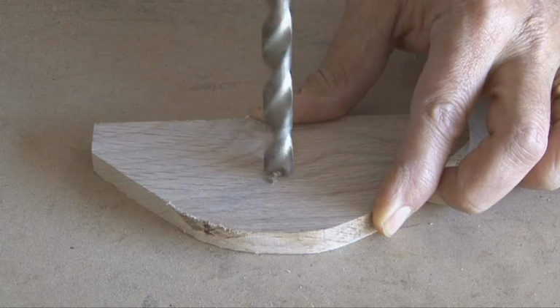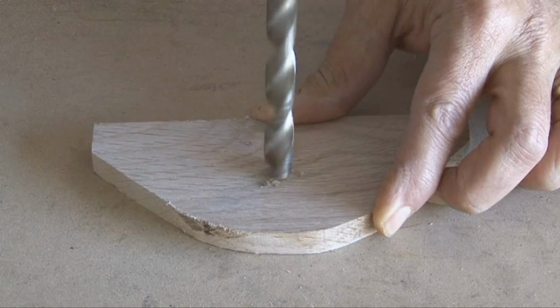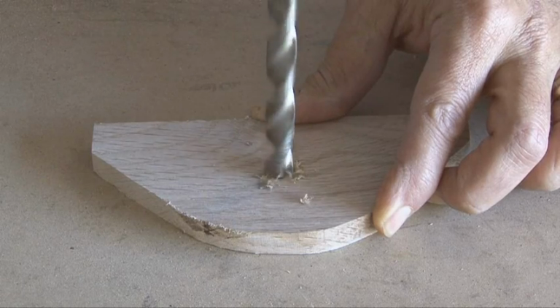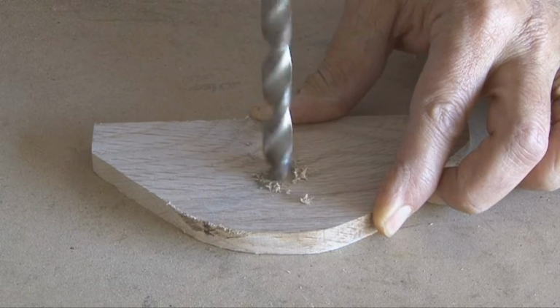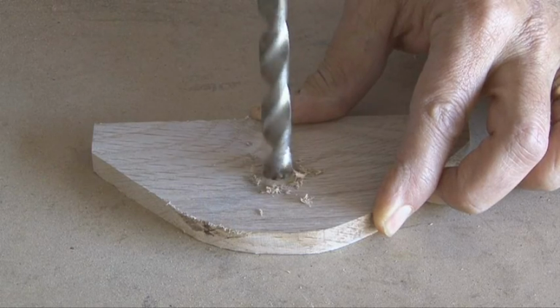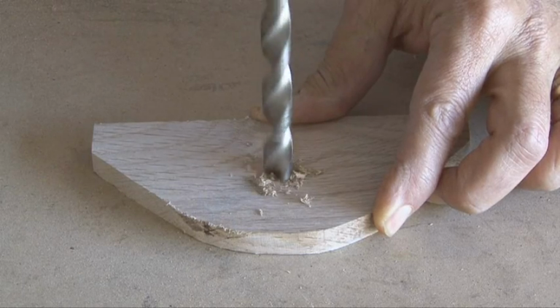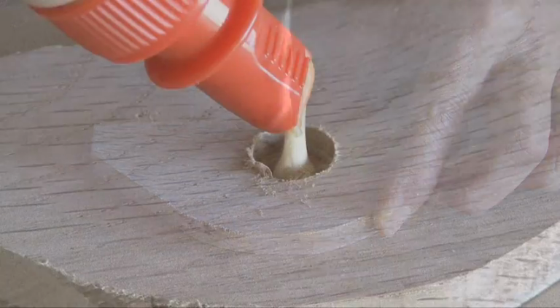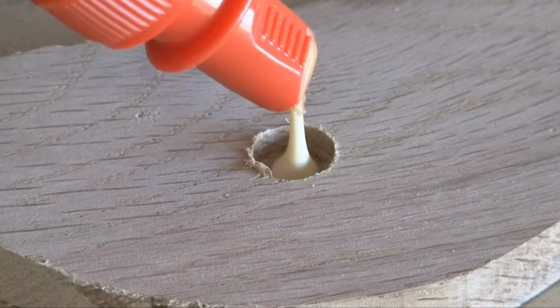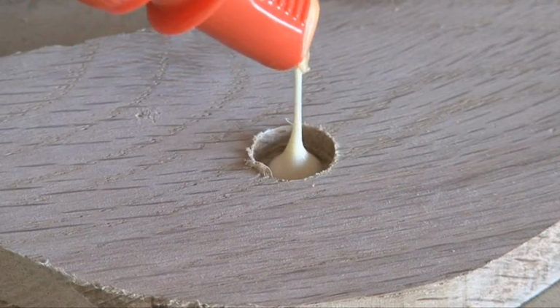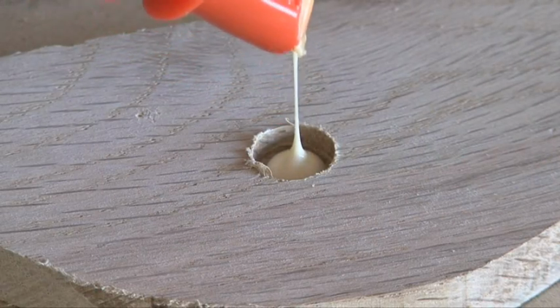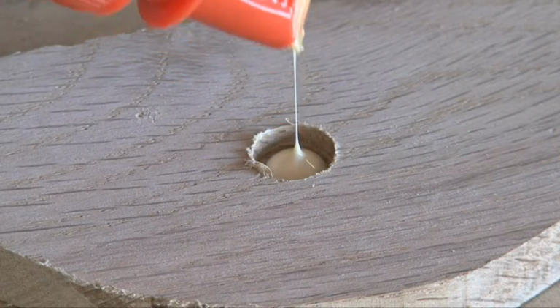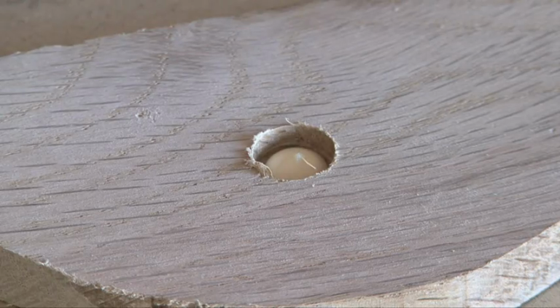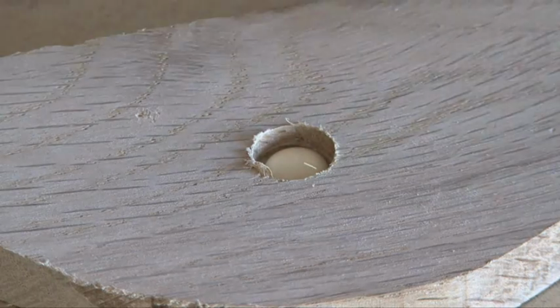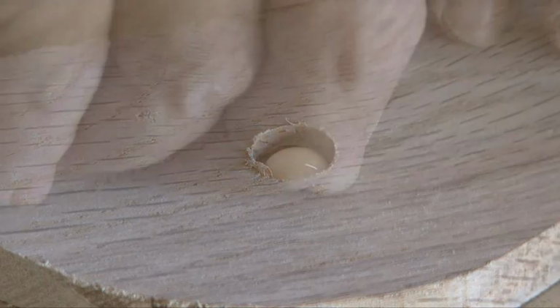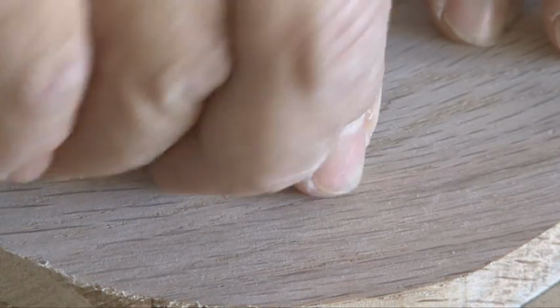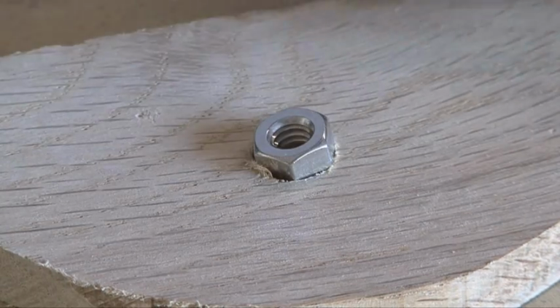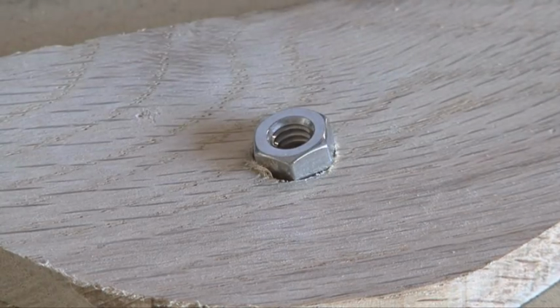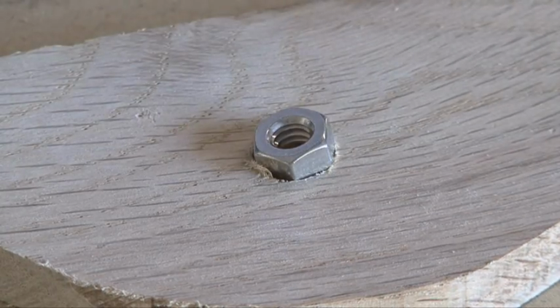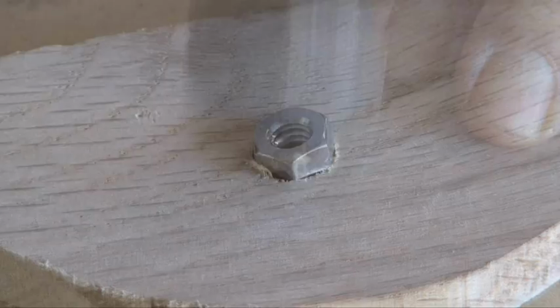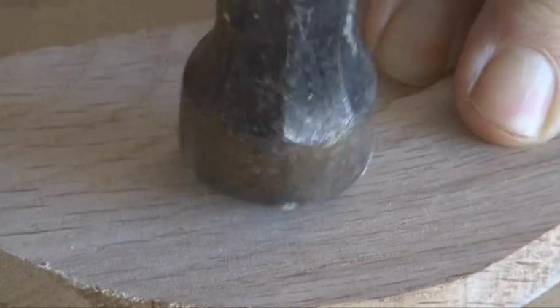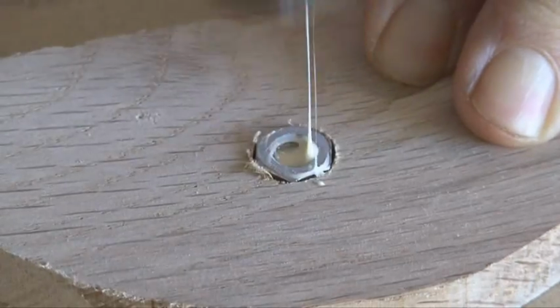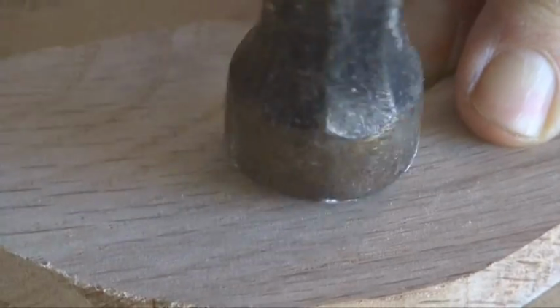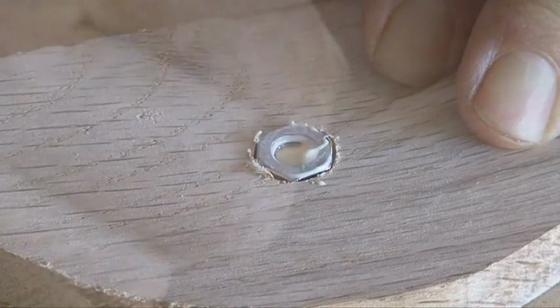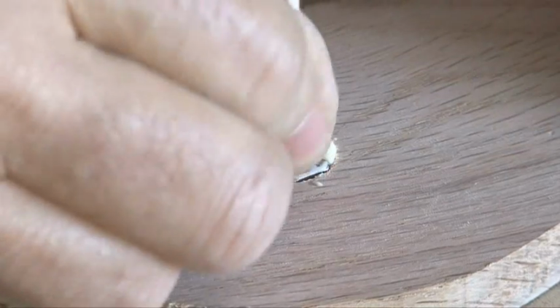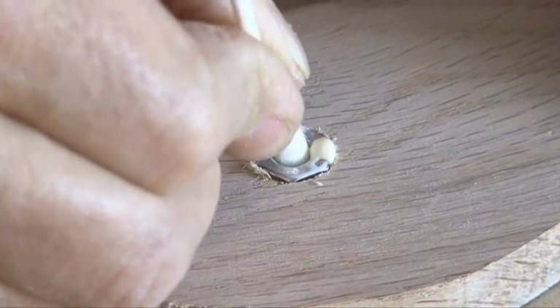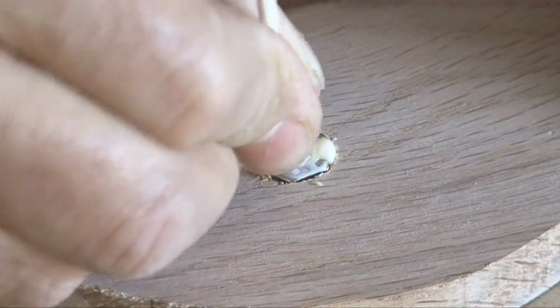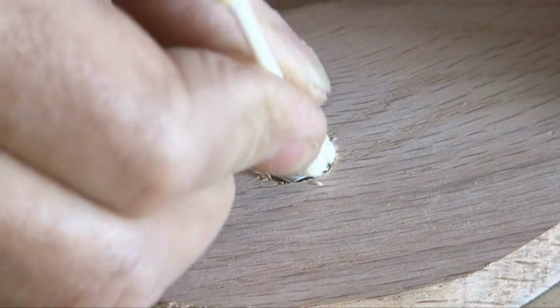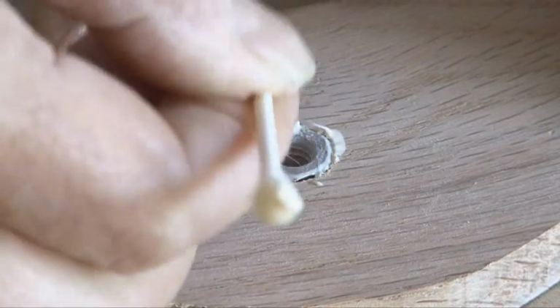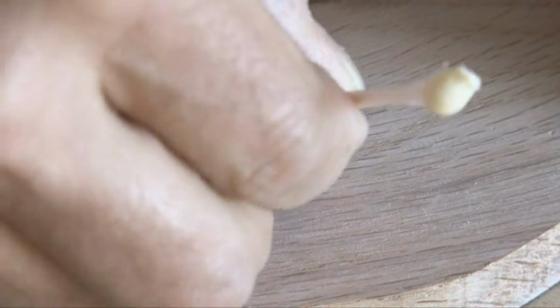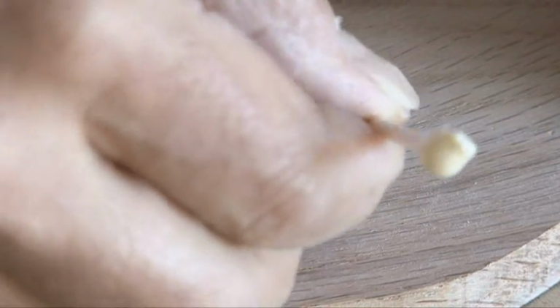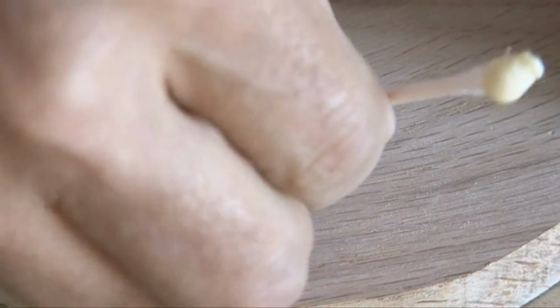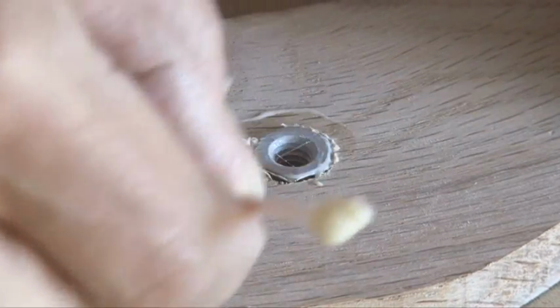The bottom piece of the camera will also get a hole drilled into it, but only part-way, because we're going to put some wood glue in there and then hammer in our nut, and that will serve as our tripod mount. I used a Q-tip to sop up some of the excess glue so it didn't get in the threads.